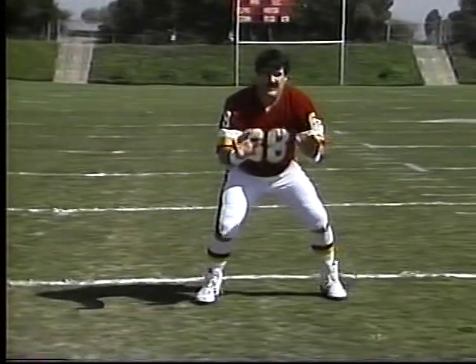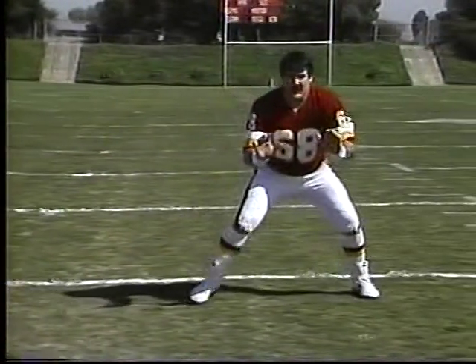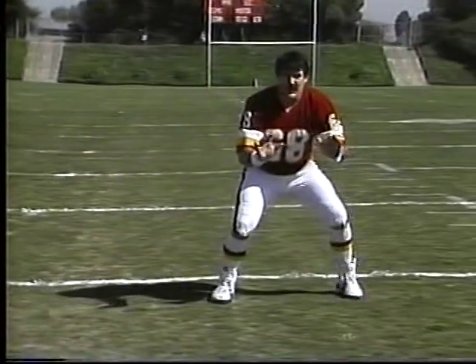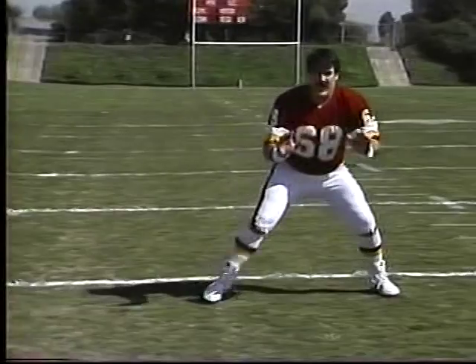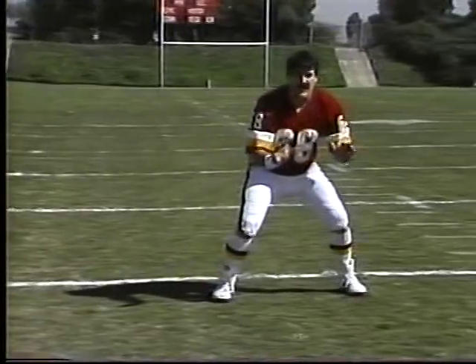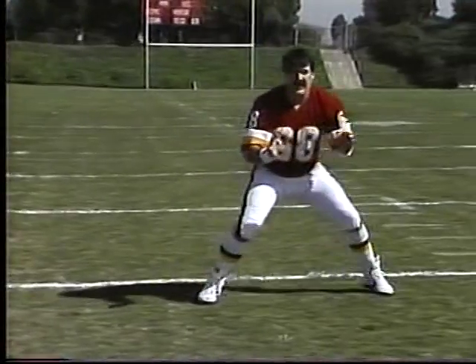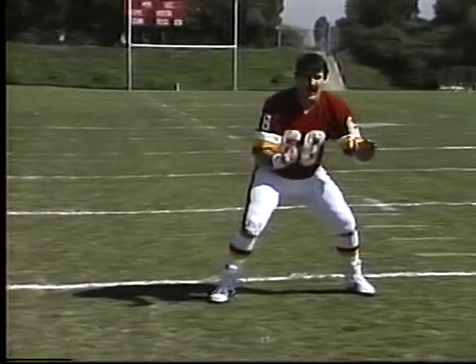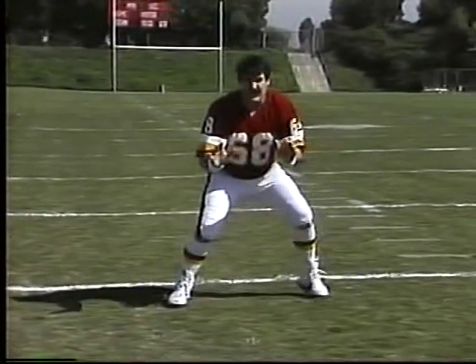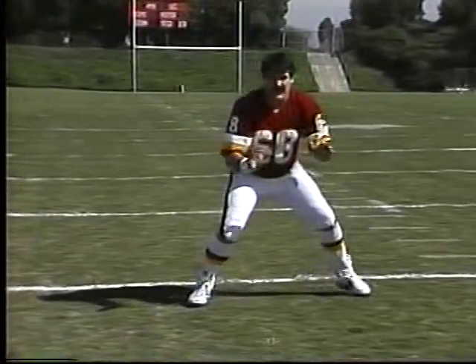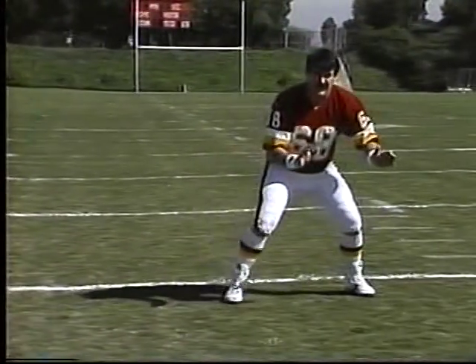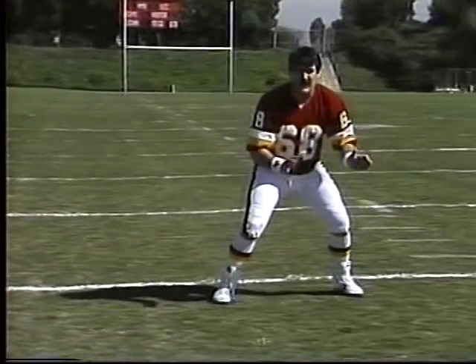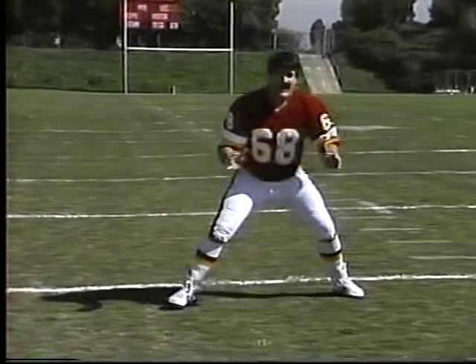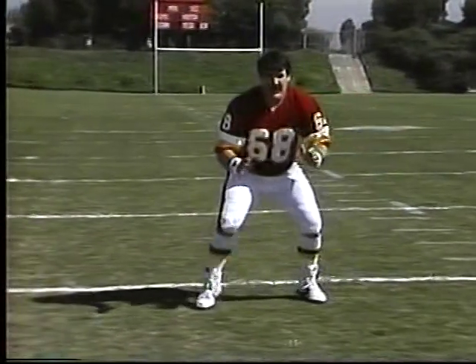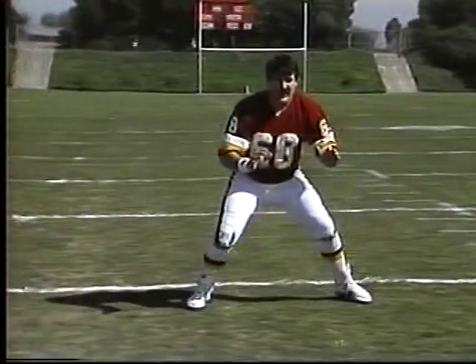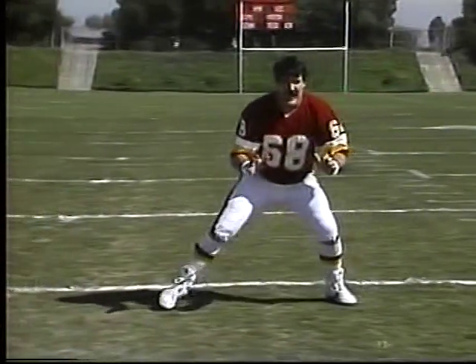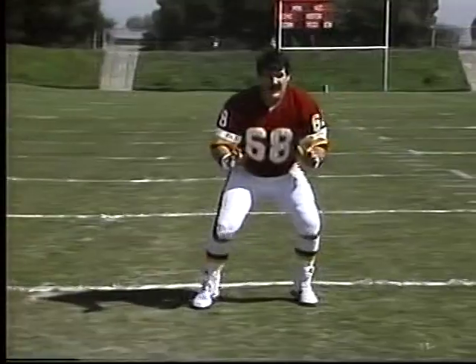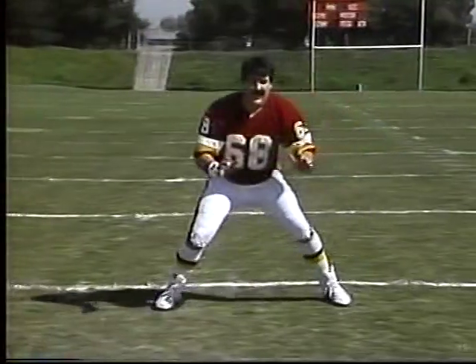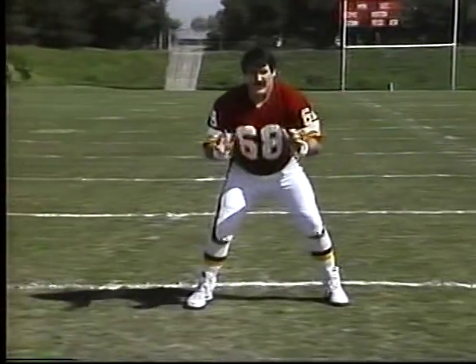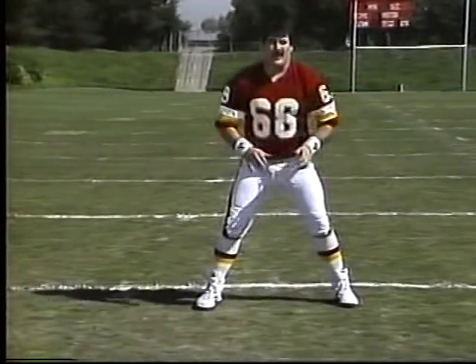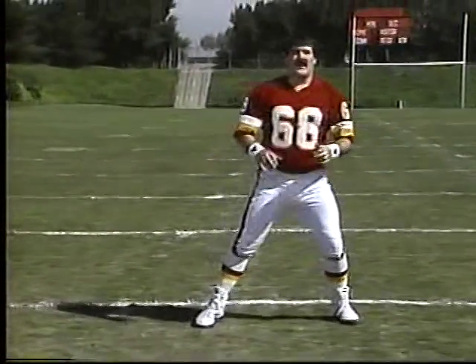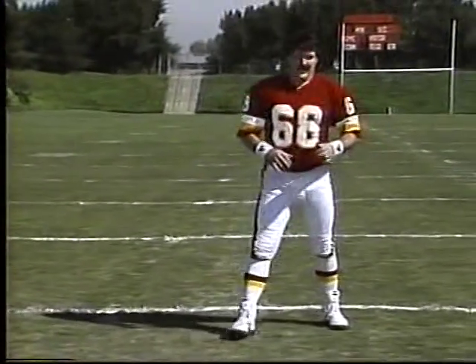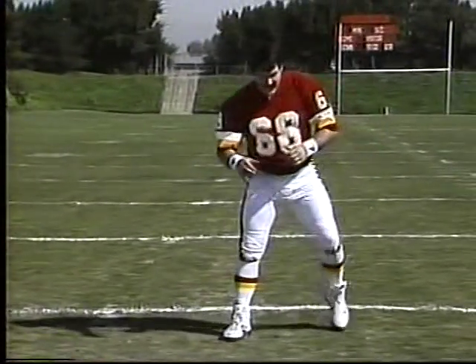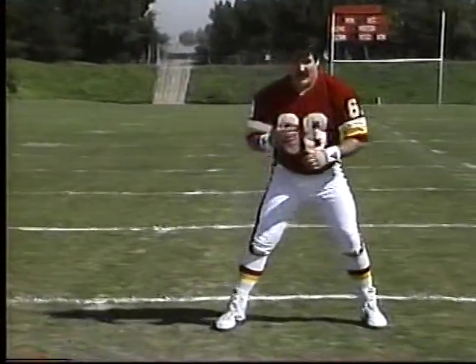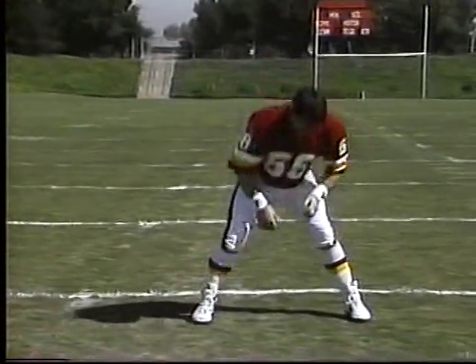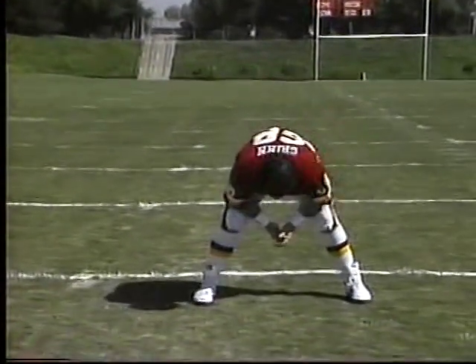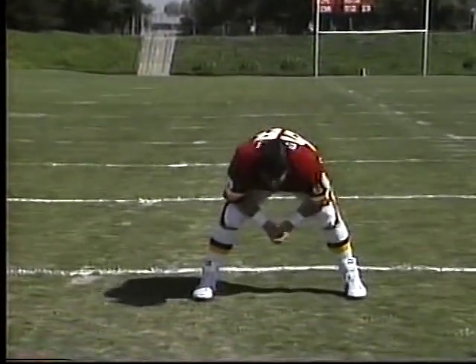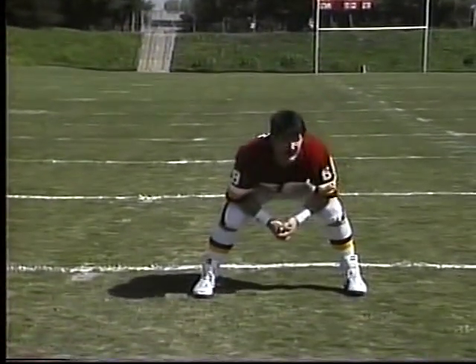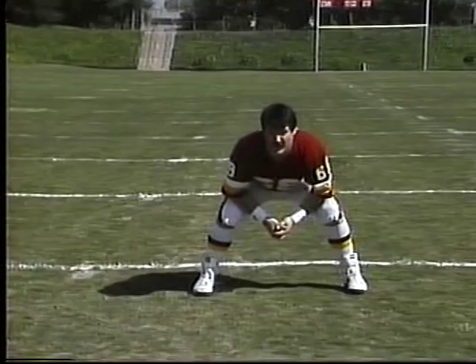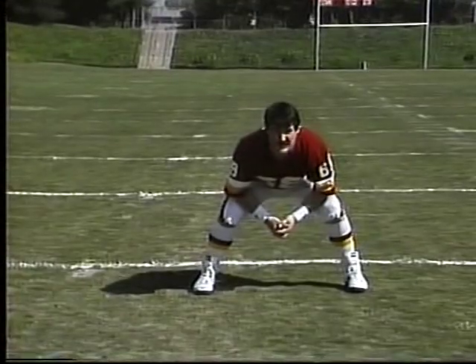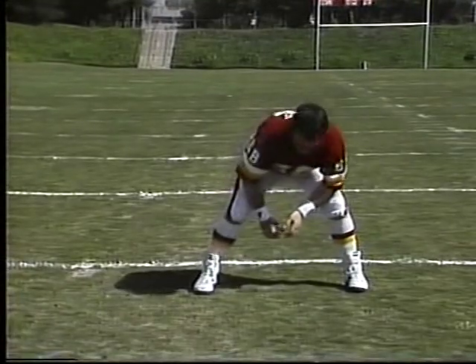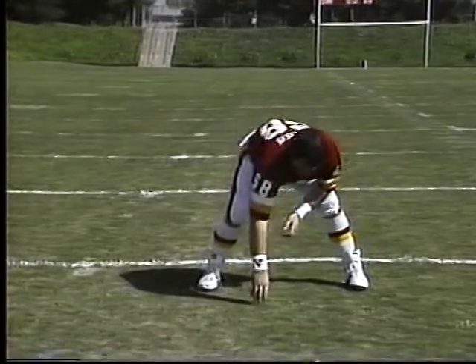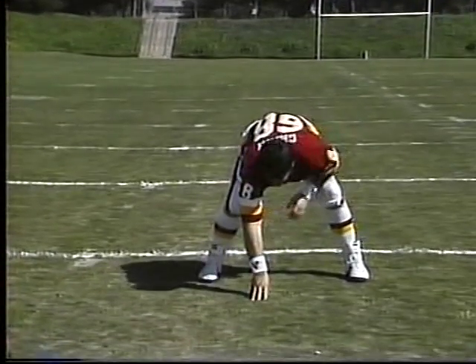The same thing we talked about in pass blocking — keep your body in front of the defensive lineman and be able to go in either direction. Of course, you want to go a lot faster than this. Our team usually does it about three to four times a day. It's a simple drill.